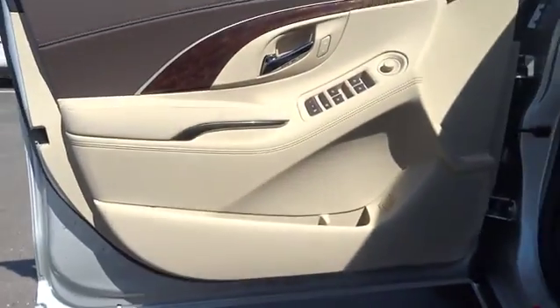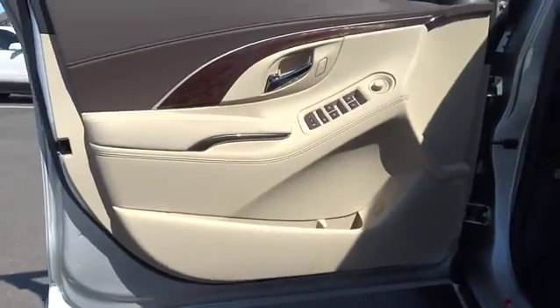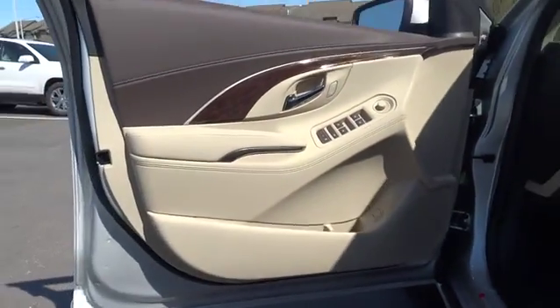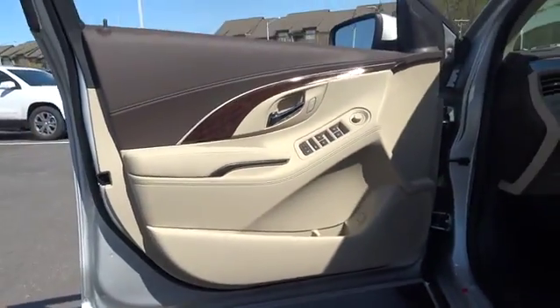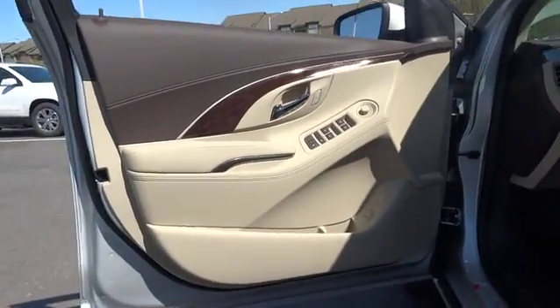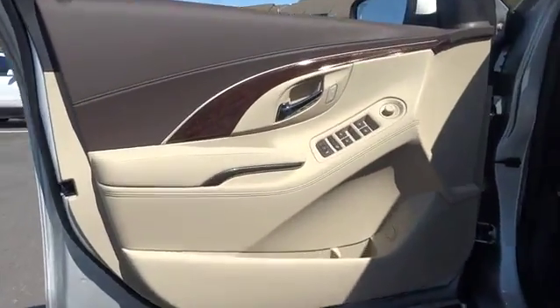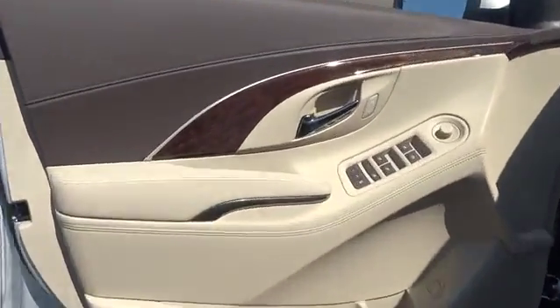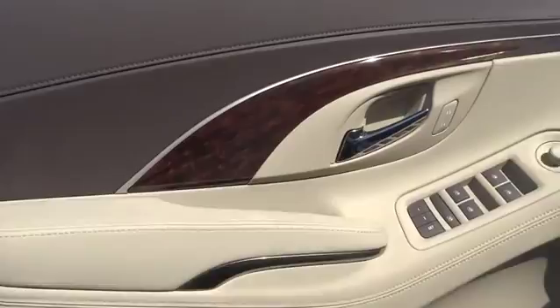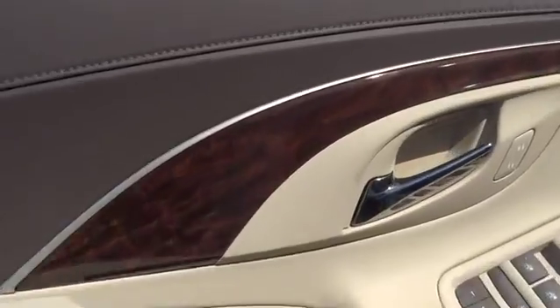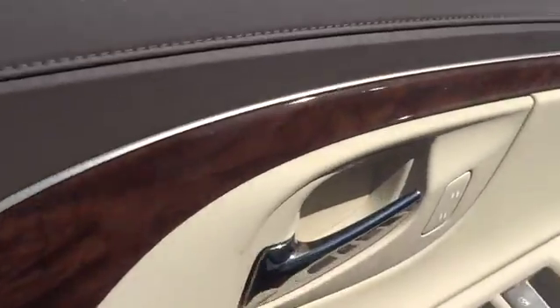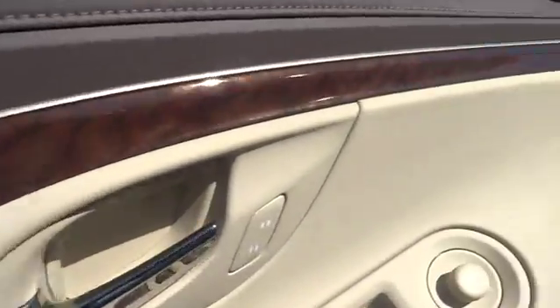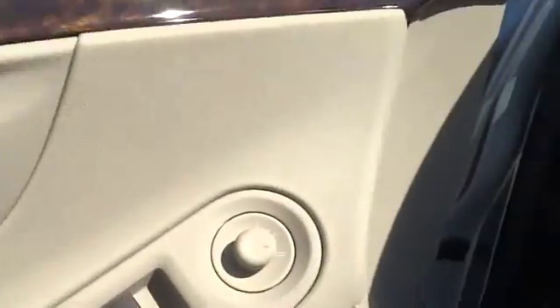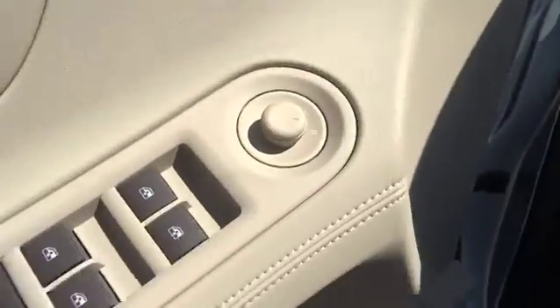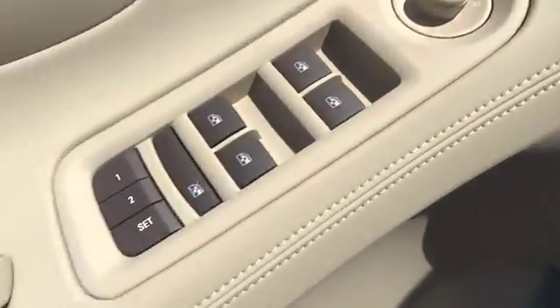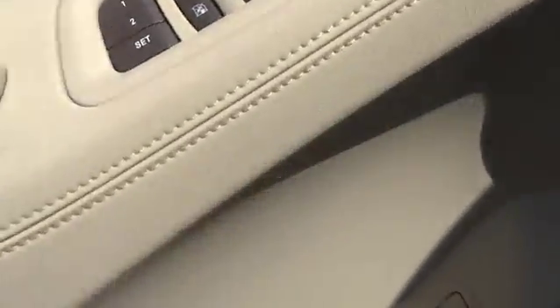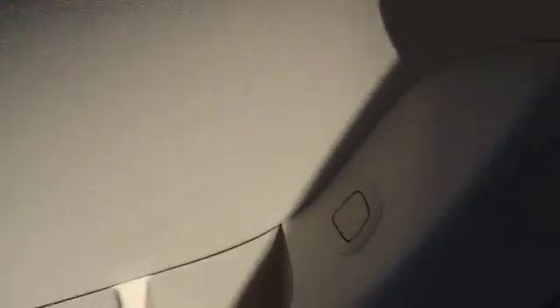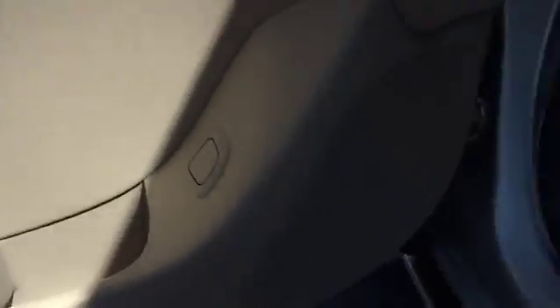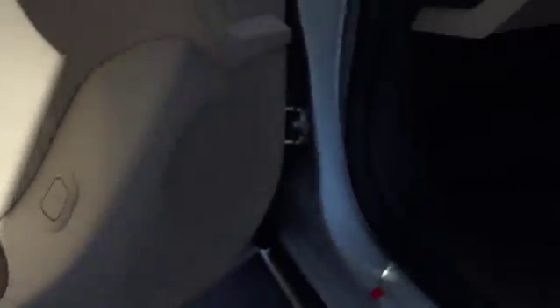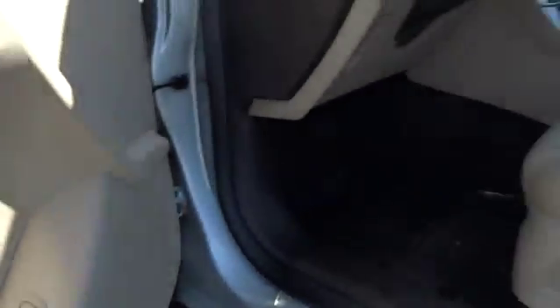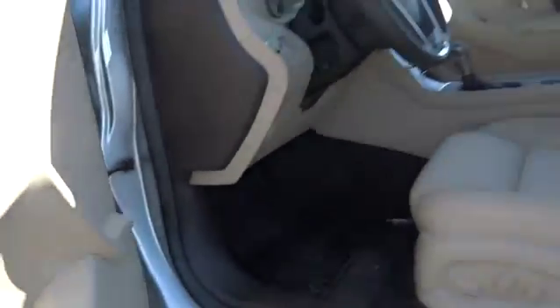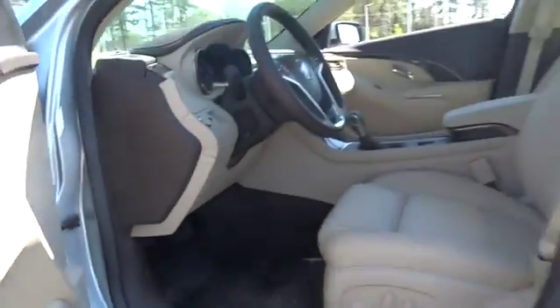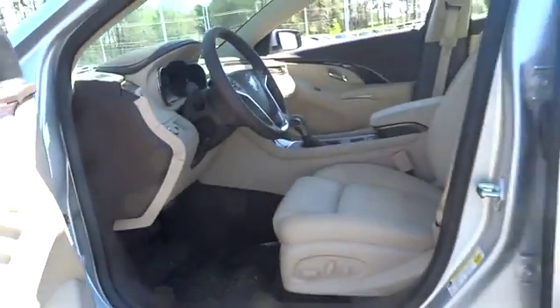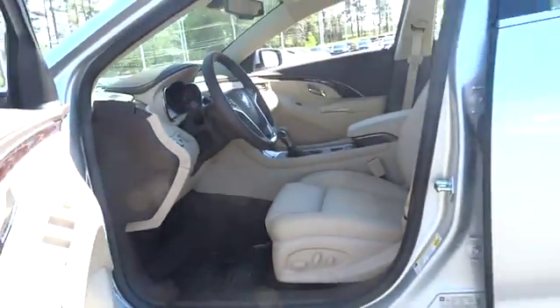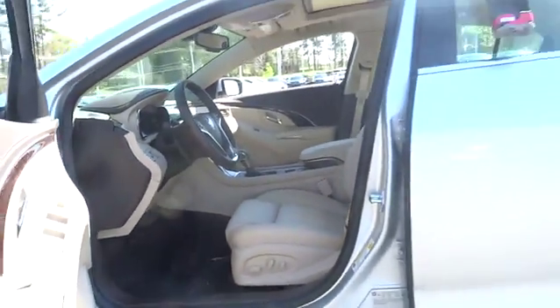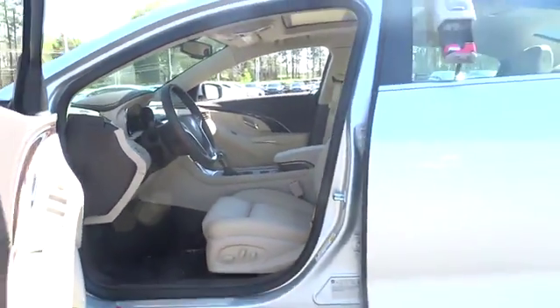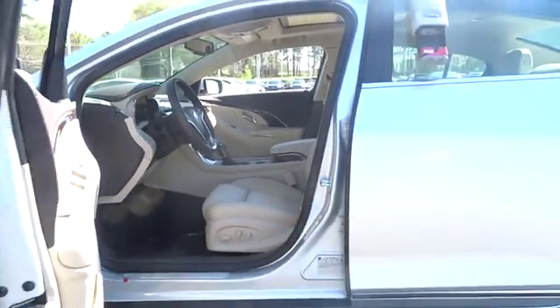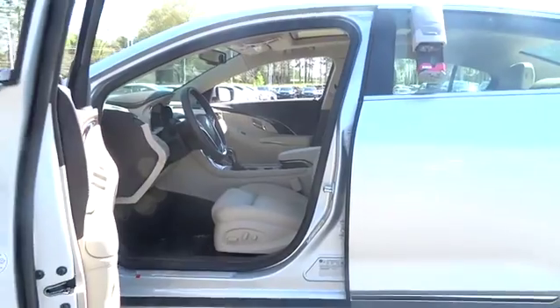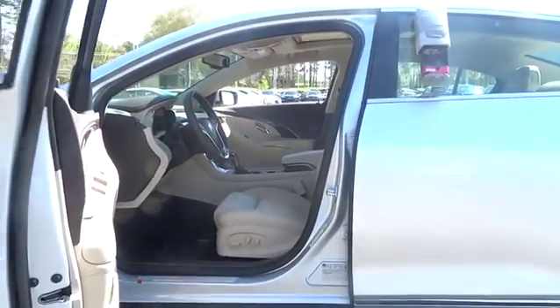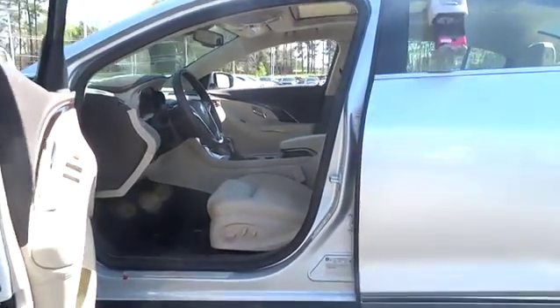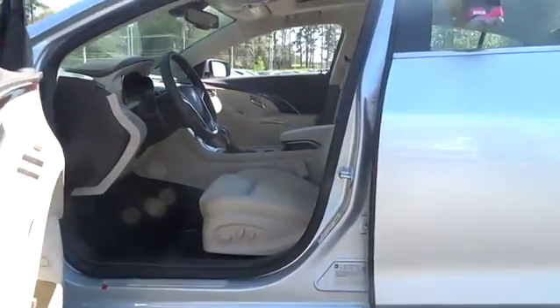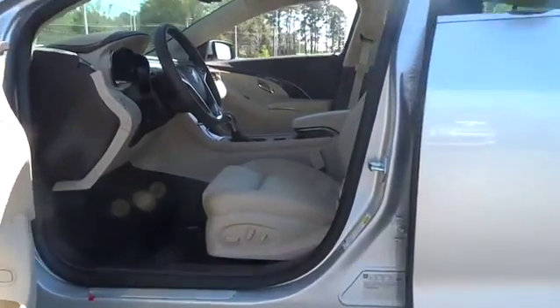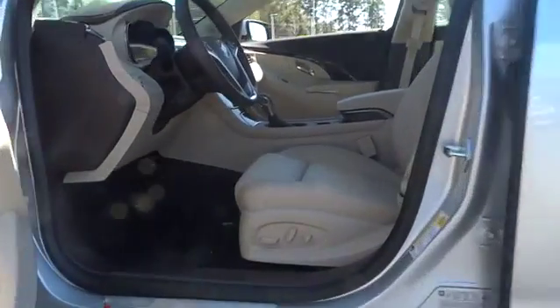Rear defrost, bucket seats, MP3 player. Searching for a dependable vehicle that looks great, too? You found it, so stop in today.